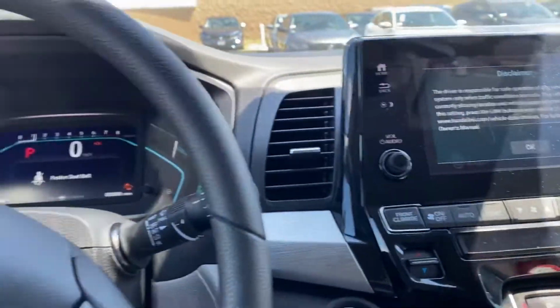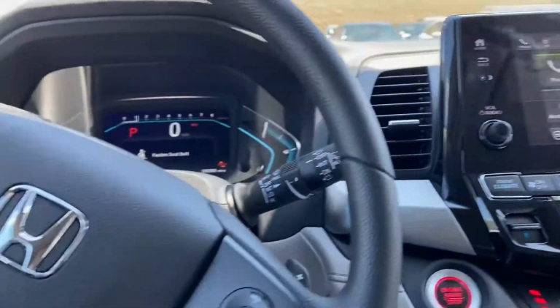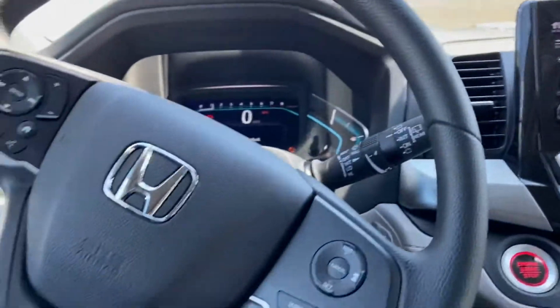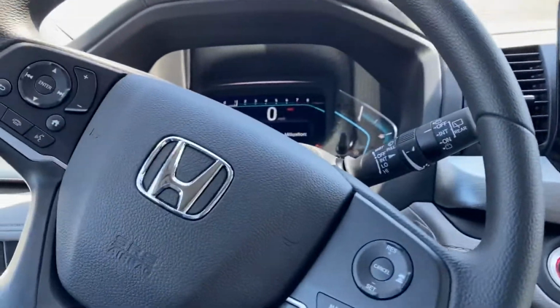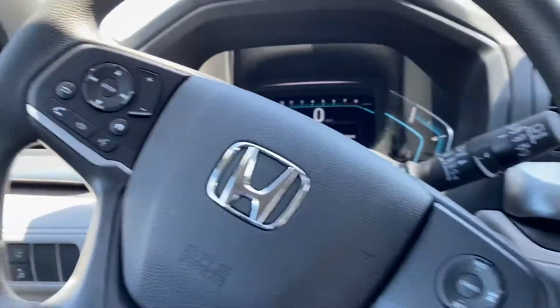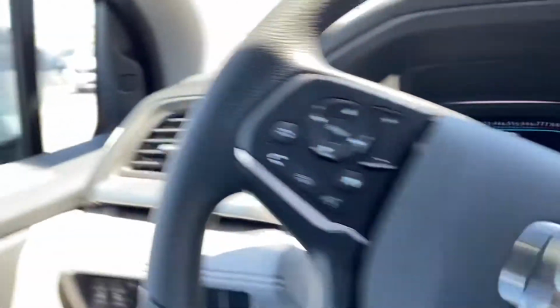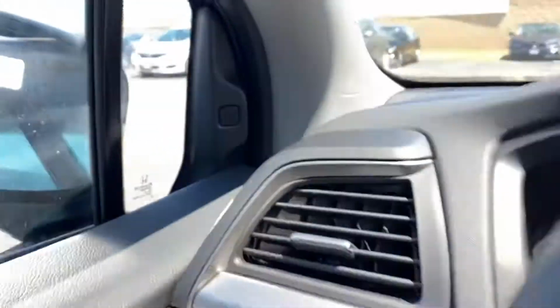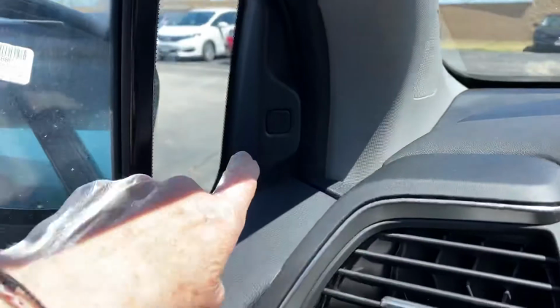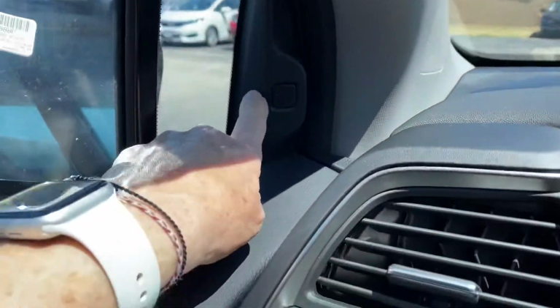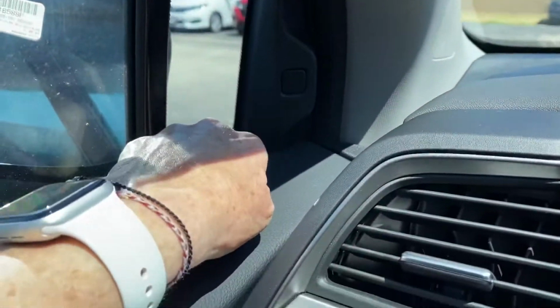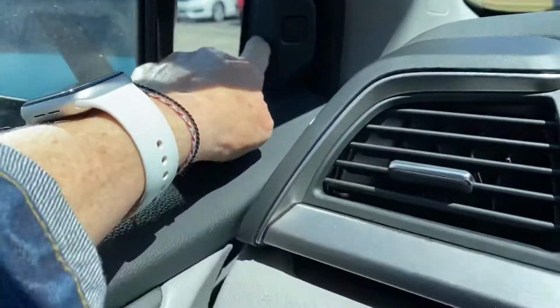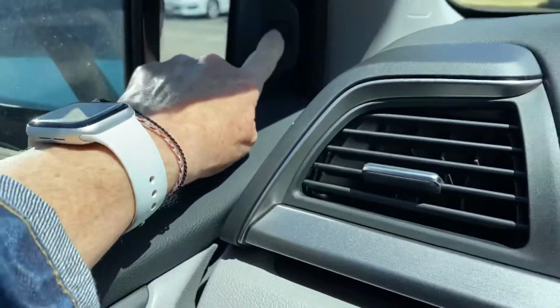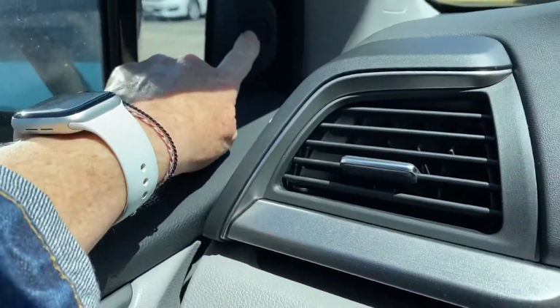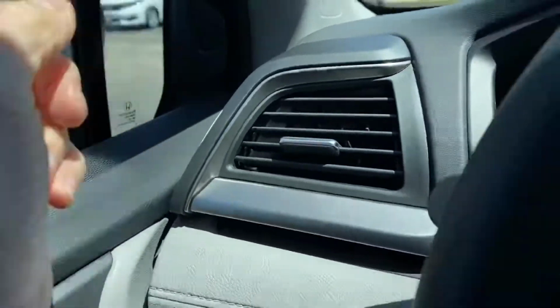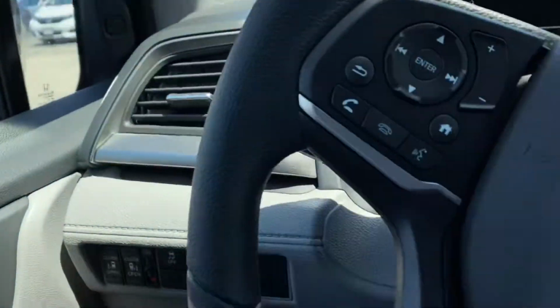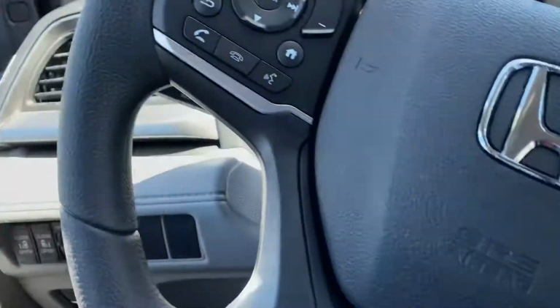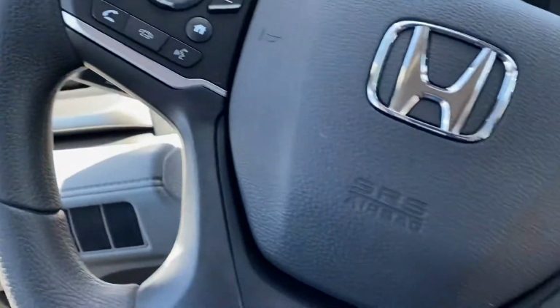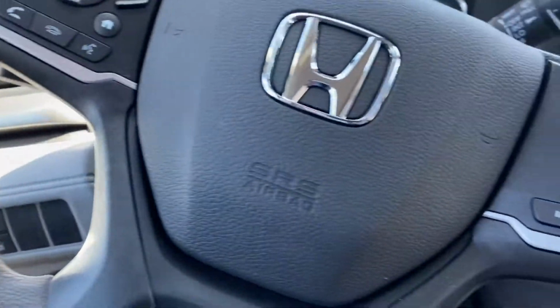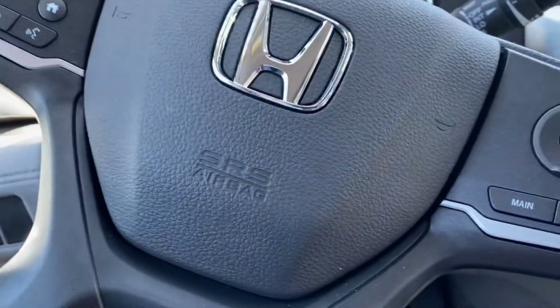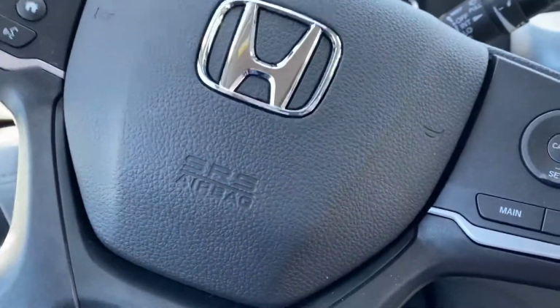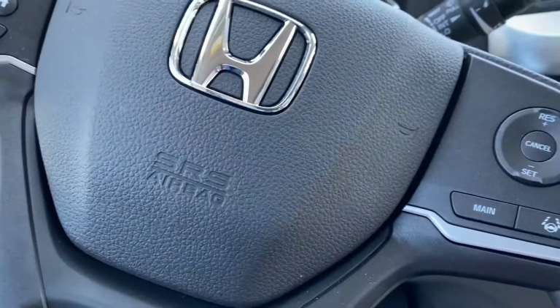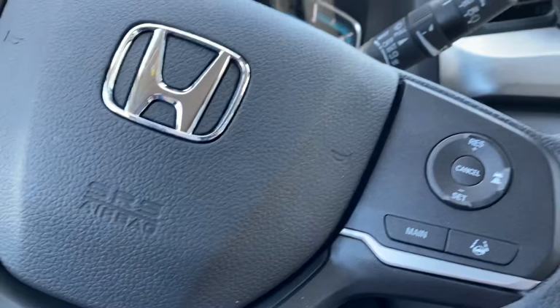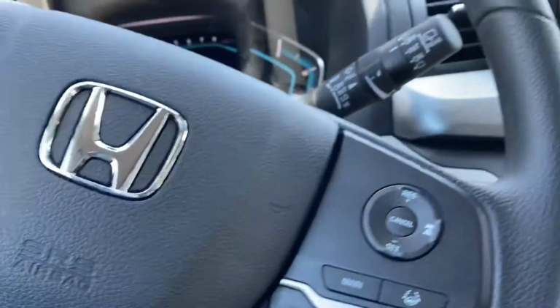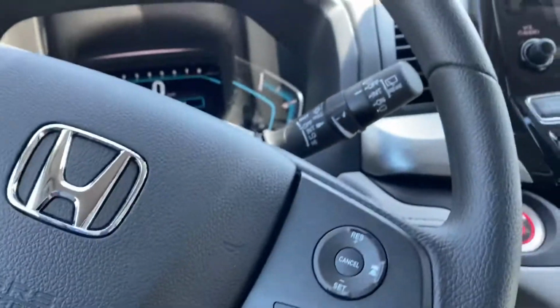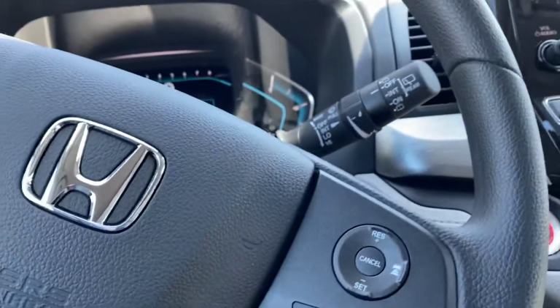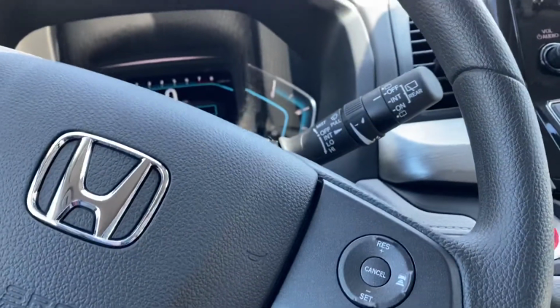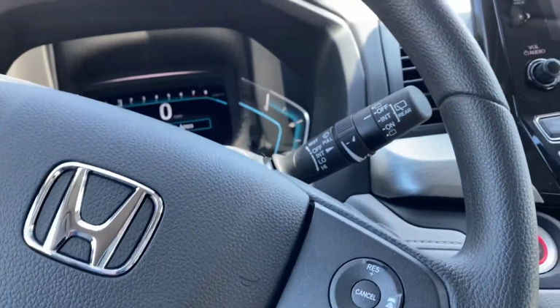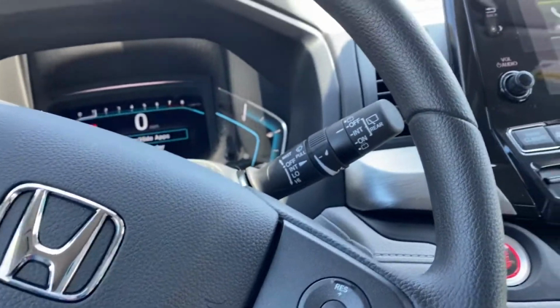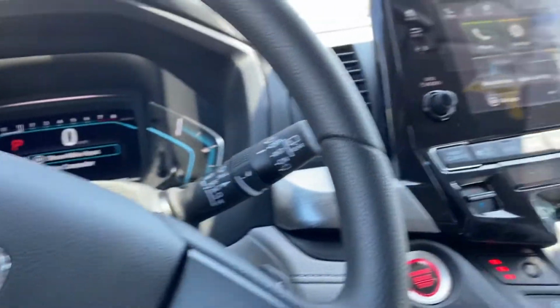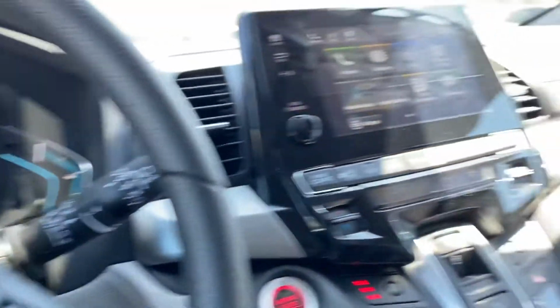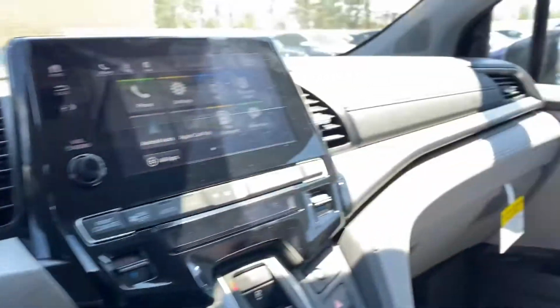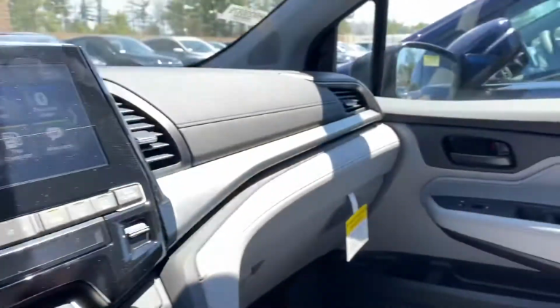This has the Honda safety features, which include blind spot indicators right here. So if you're driving down the road and a car is passing you, they will flash. If you happen to put your blinker on to get into that lane, they will beep and flash at you.